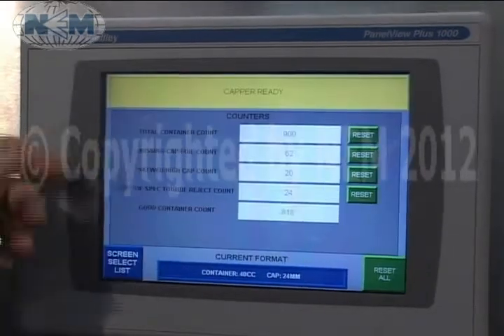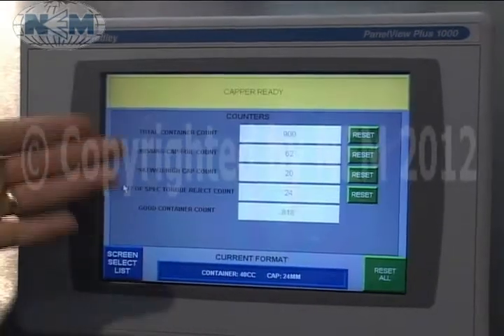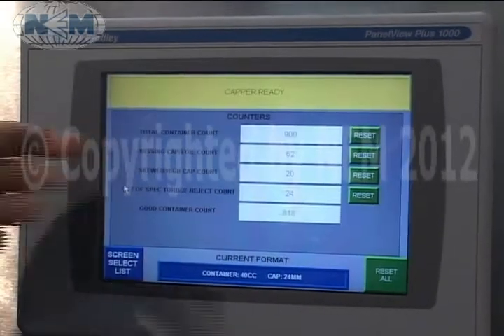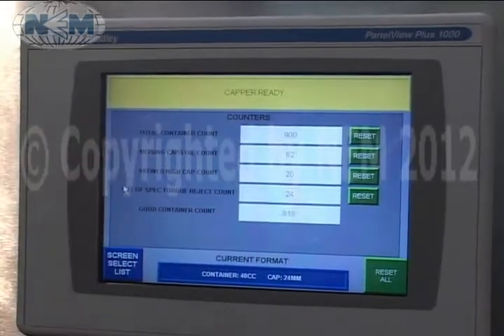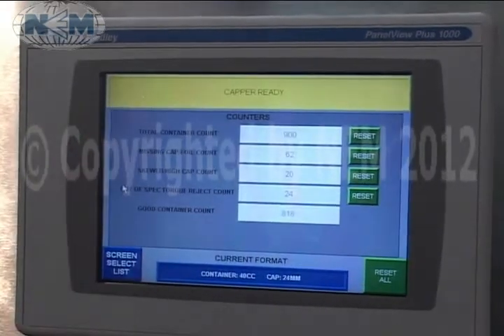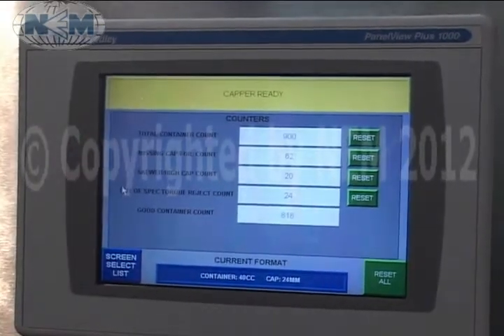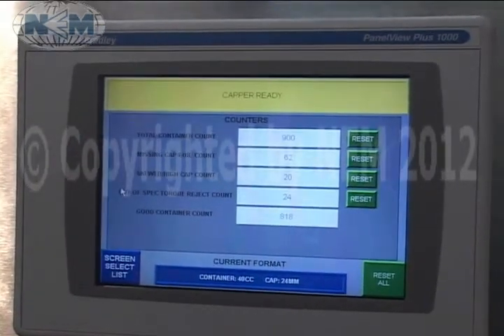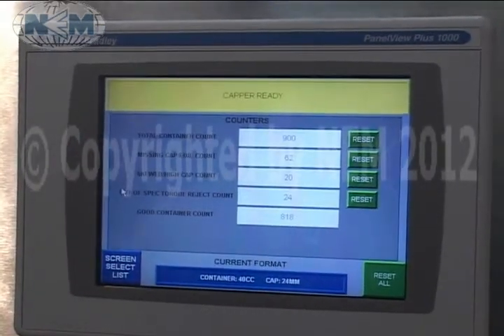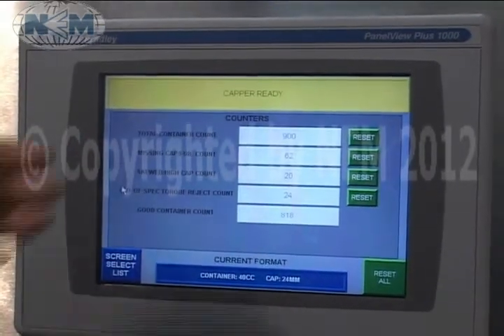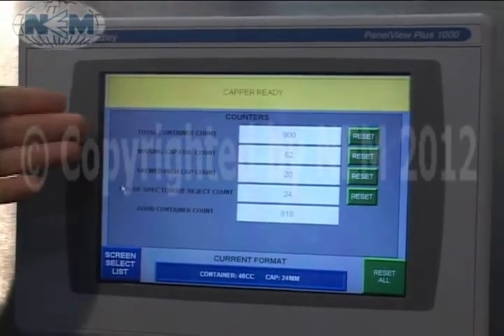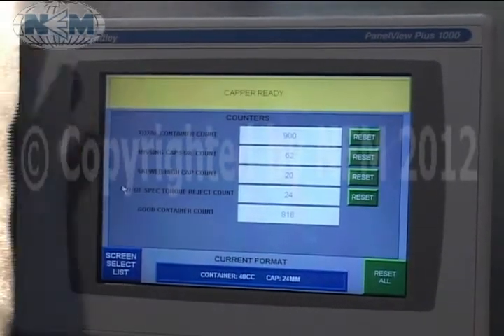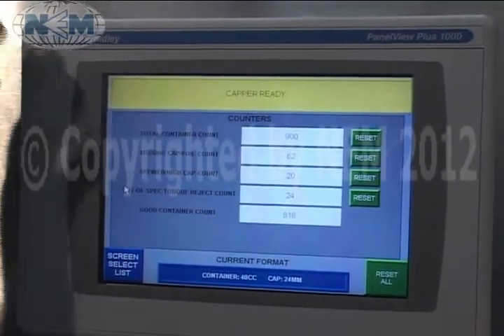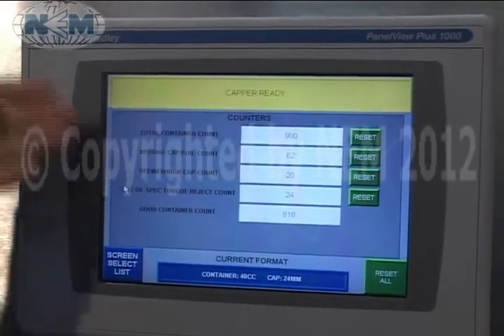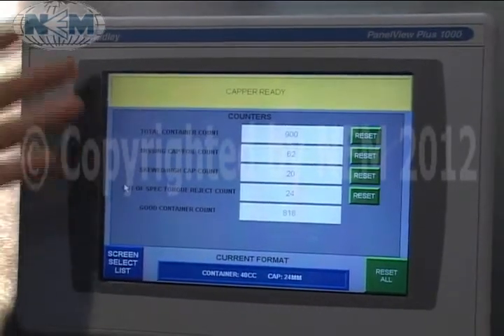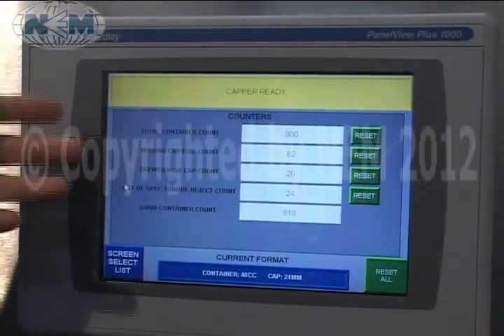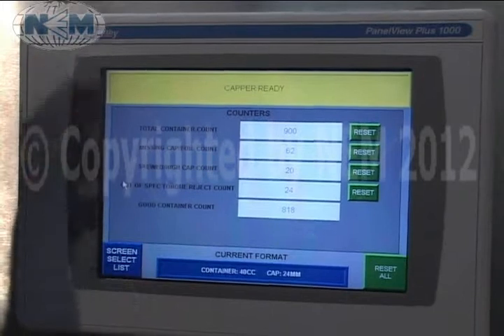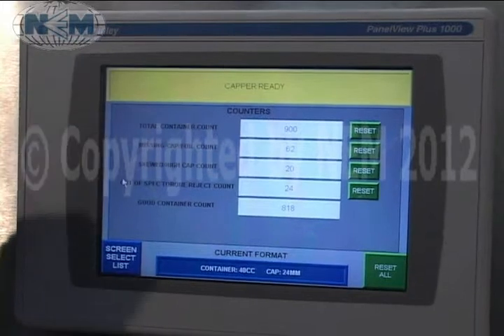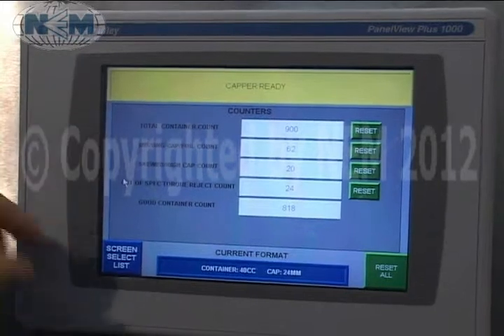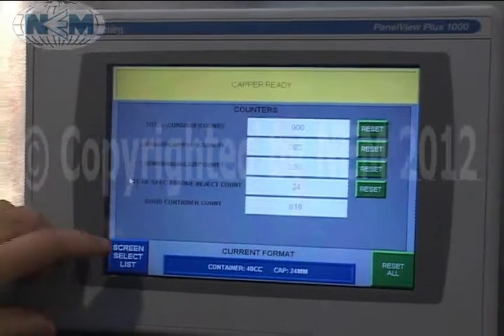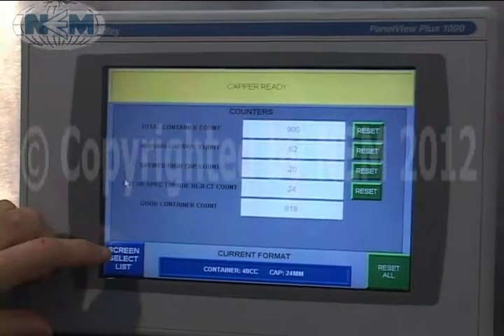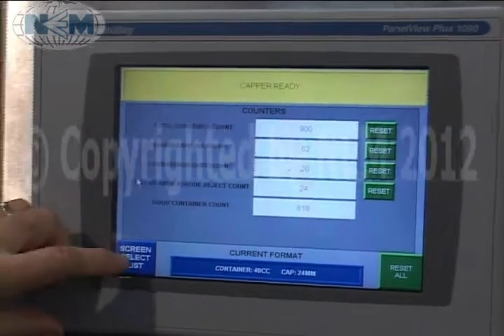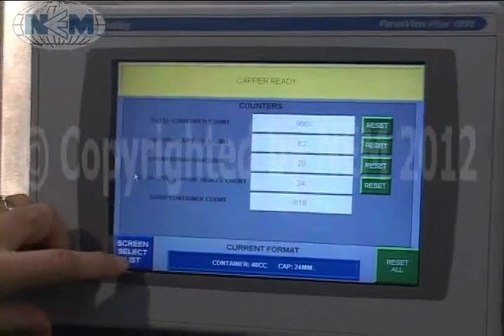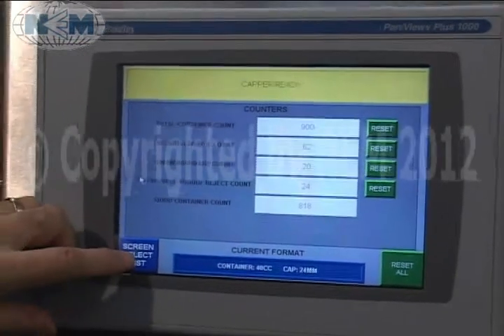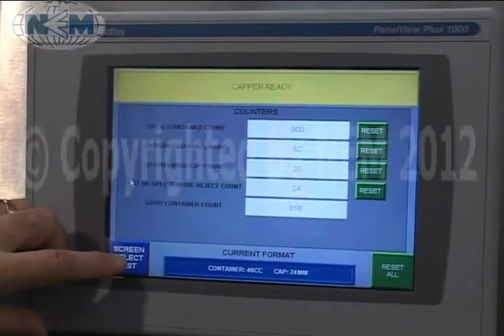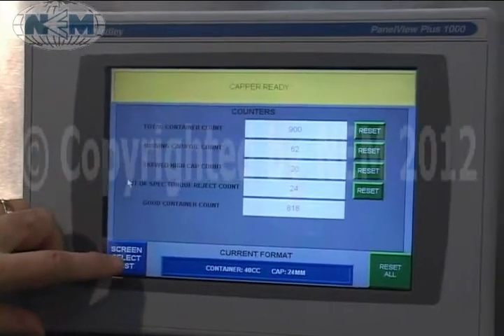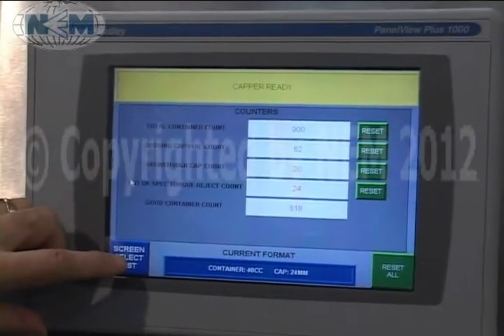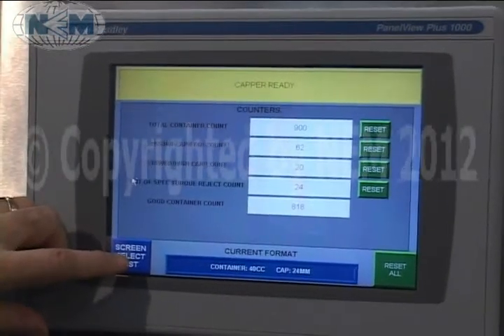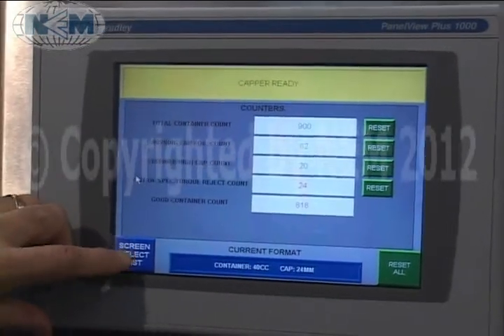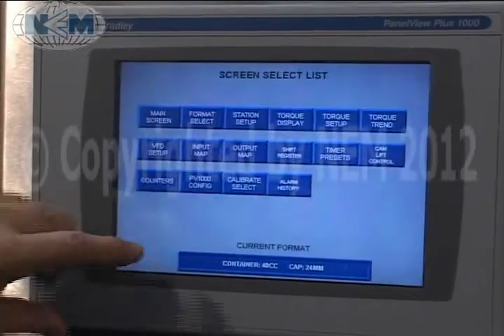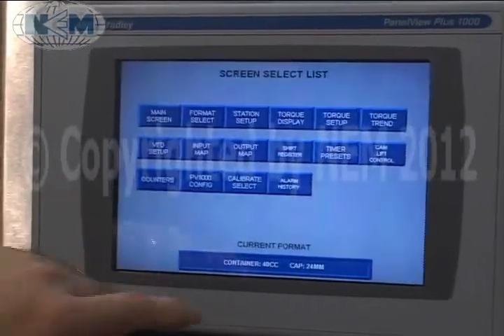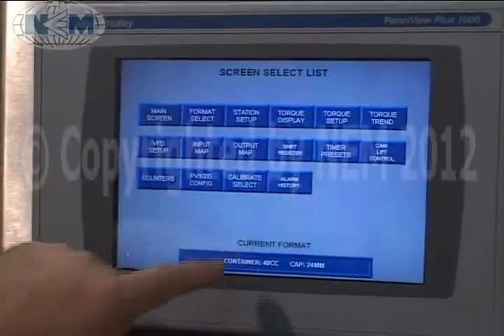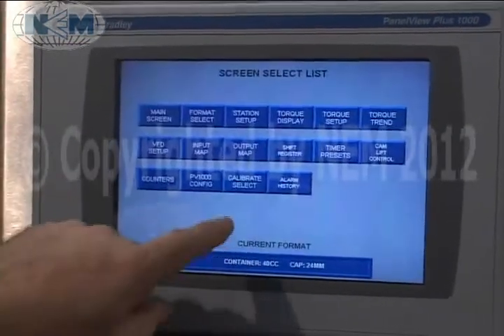We have a counter screen to track total count, missing, skewed, out of spec — any type of count you want to control there.